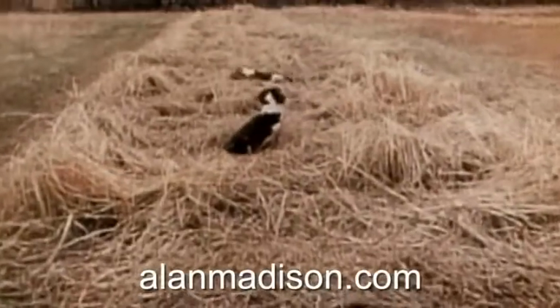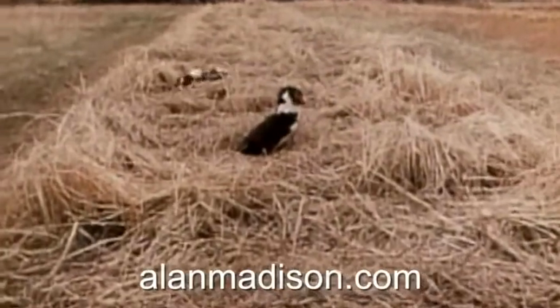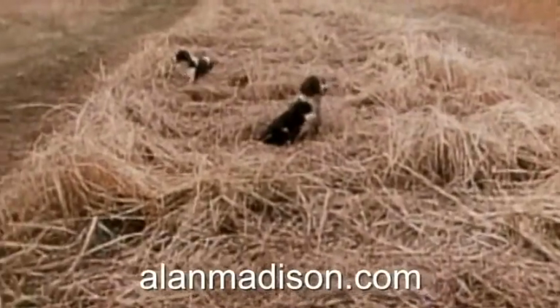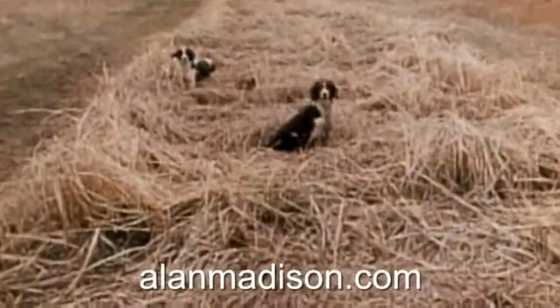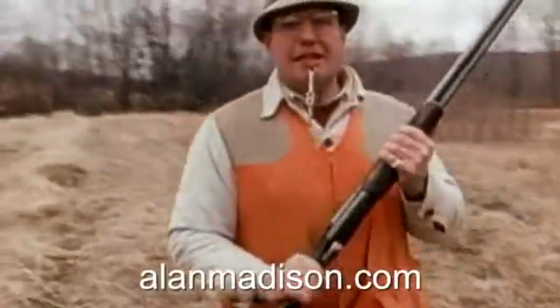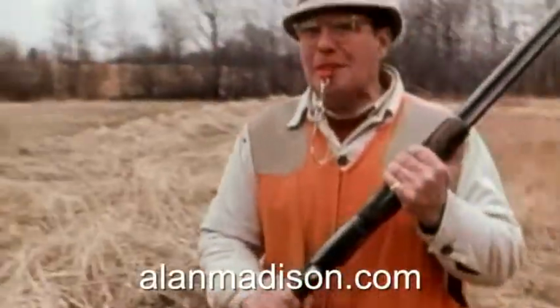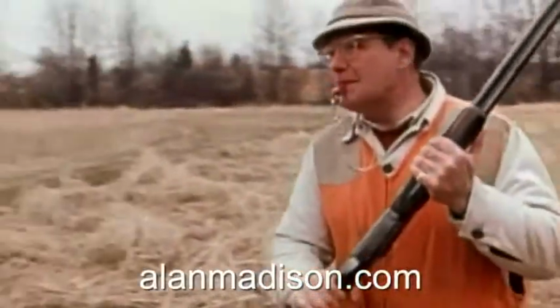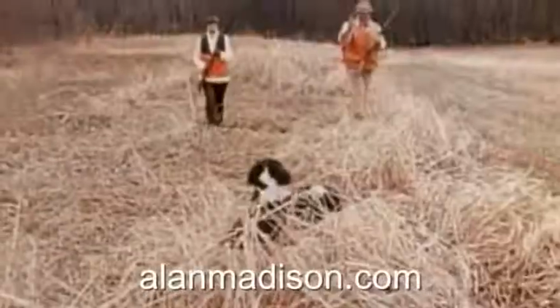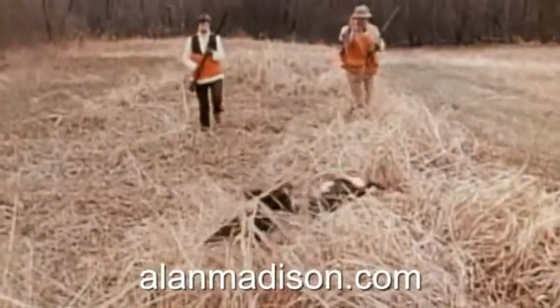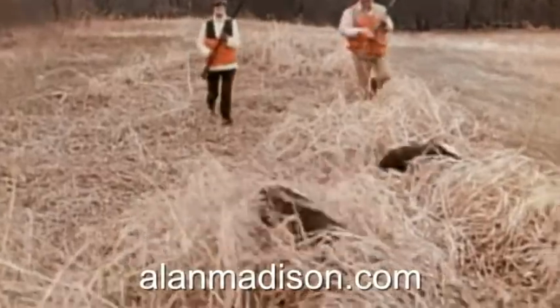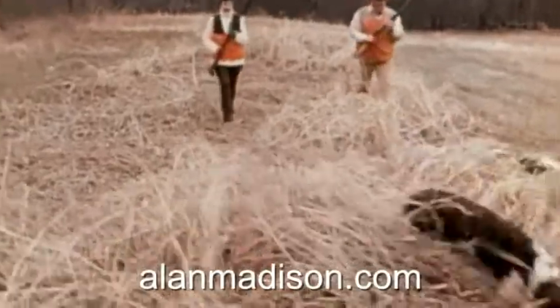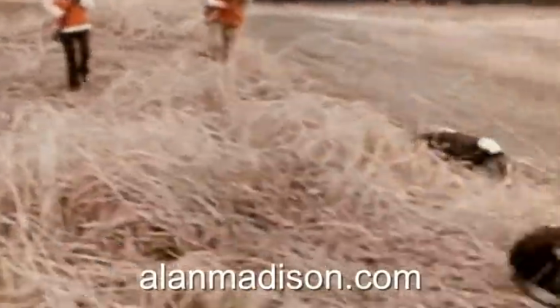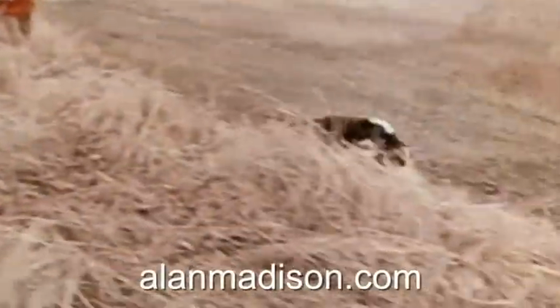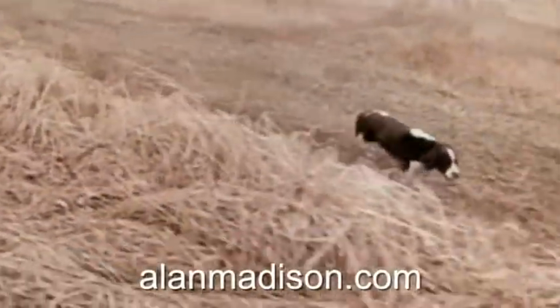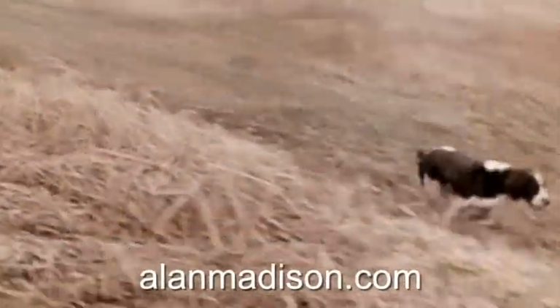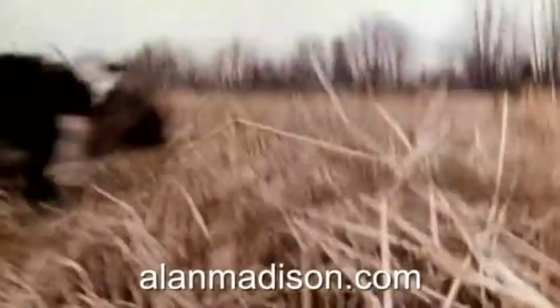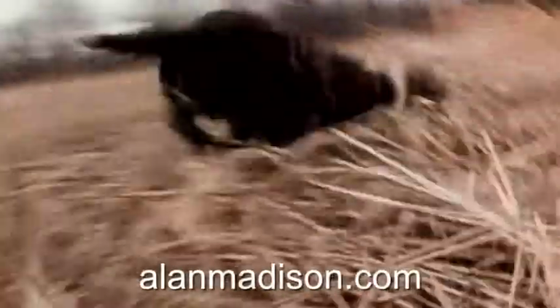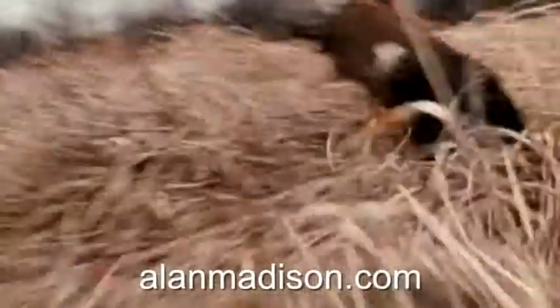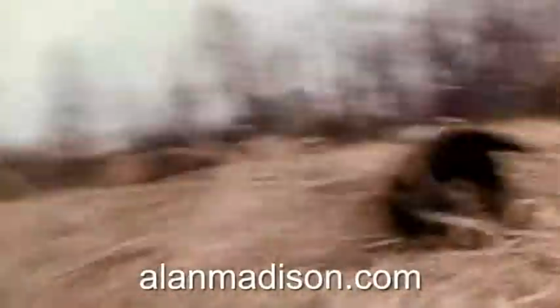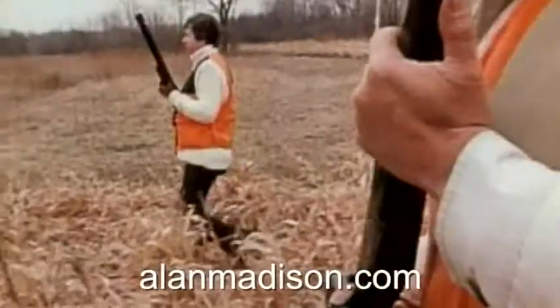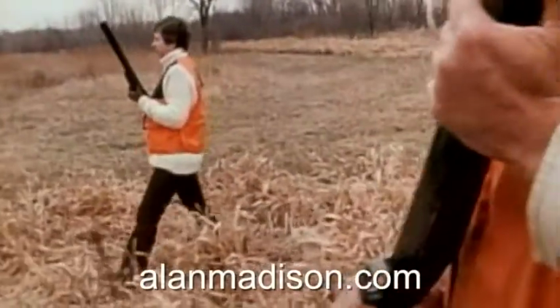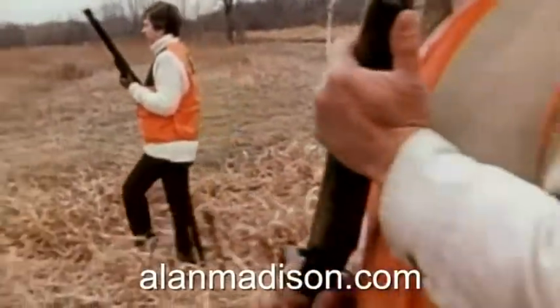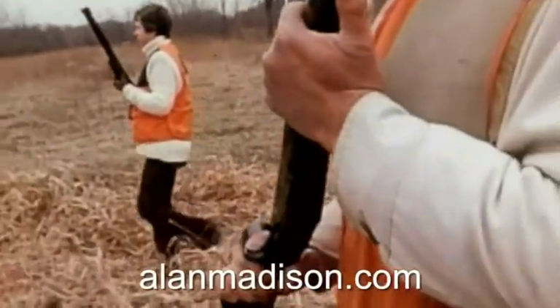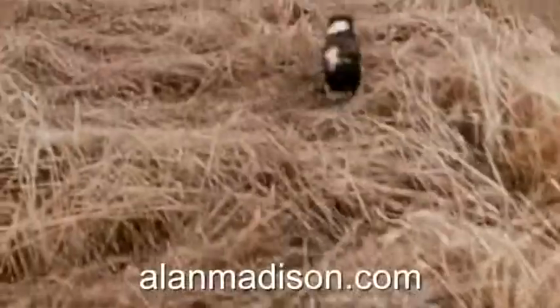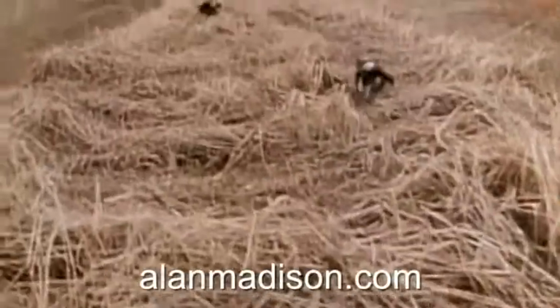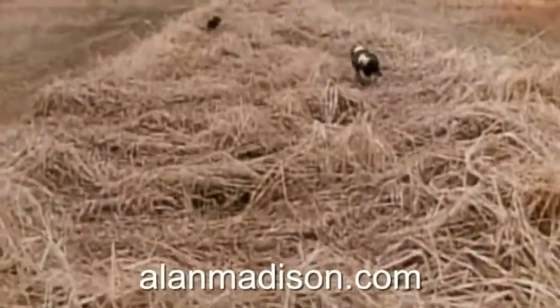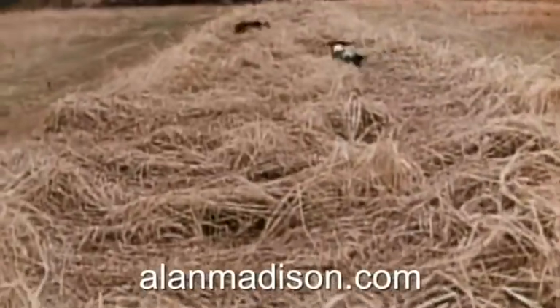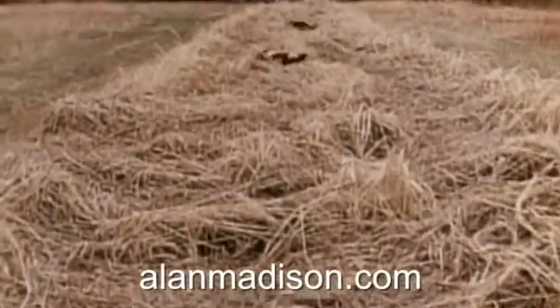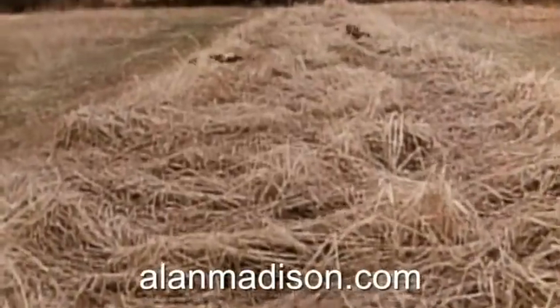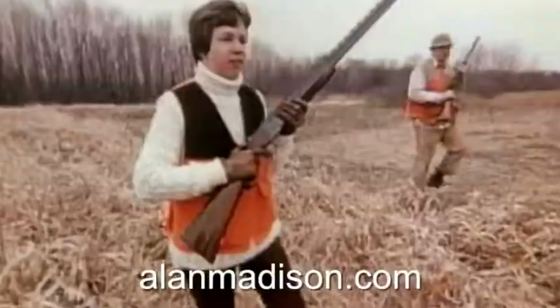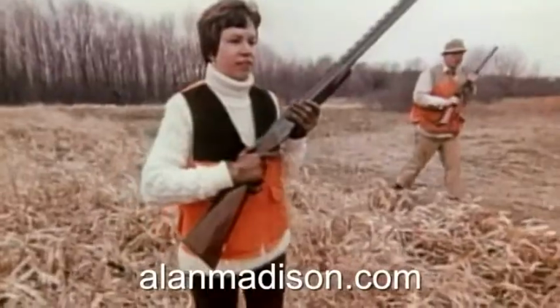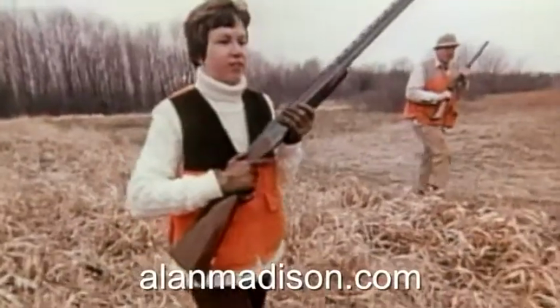The mark of top-notch hunting dogs is that they work a lot of ground, but always within range of the hunters, who should be walking abreast of one another on either side of the patch of cover. And when hunting behind springers, it's important to keep a sharp eye on the dogs every step of the way.